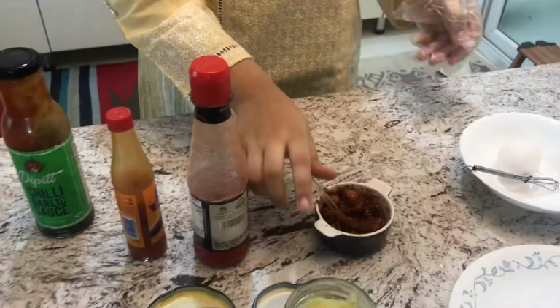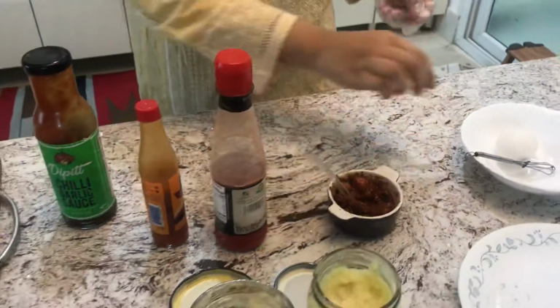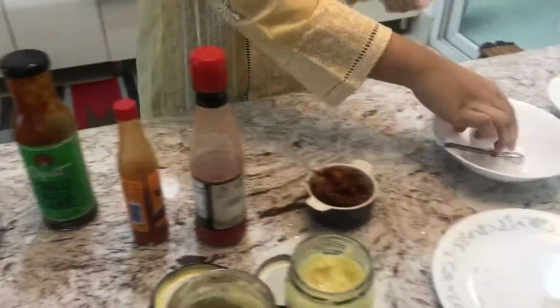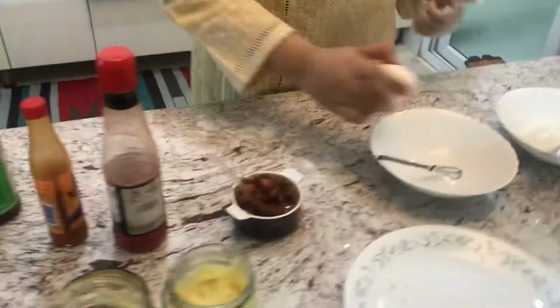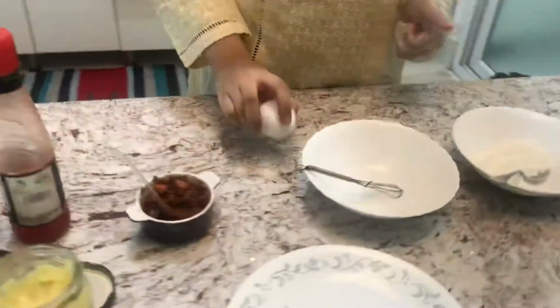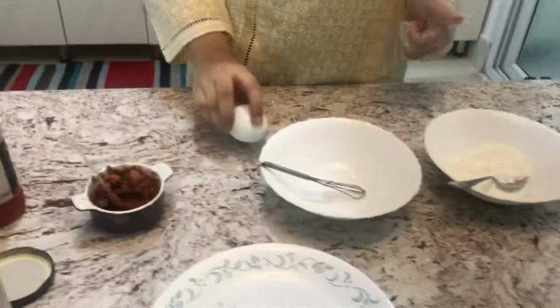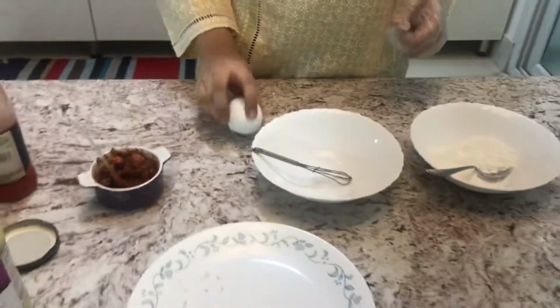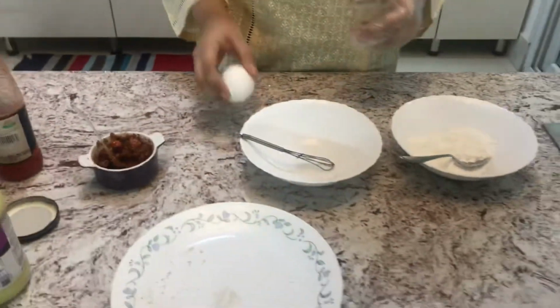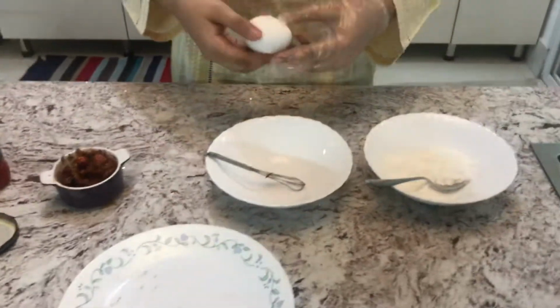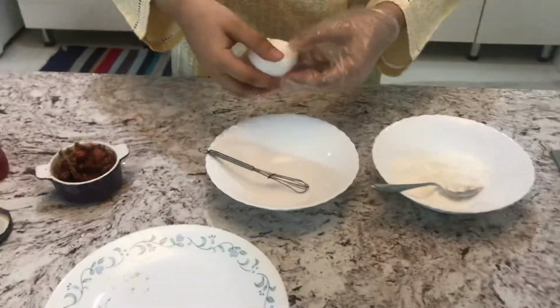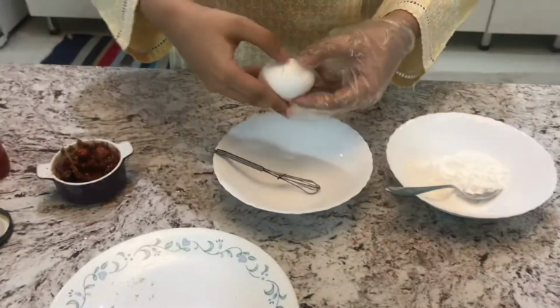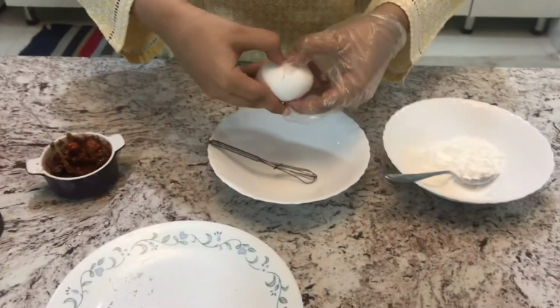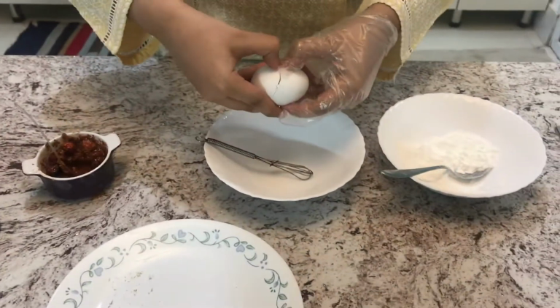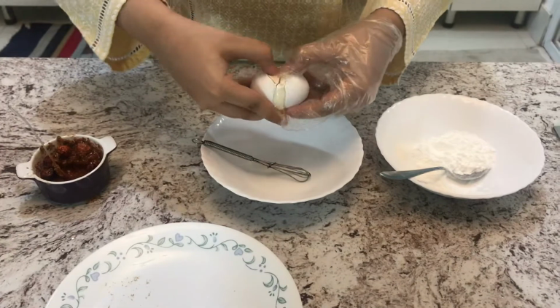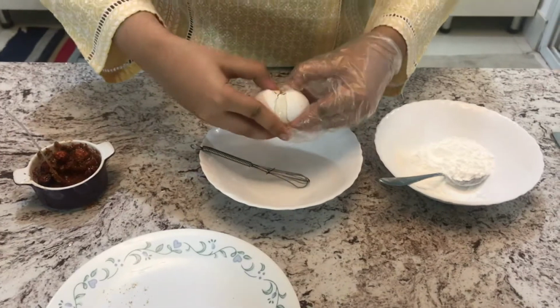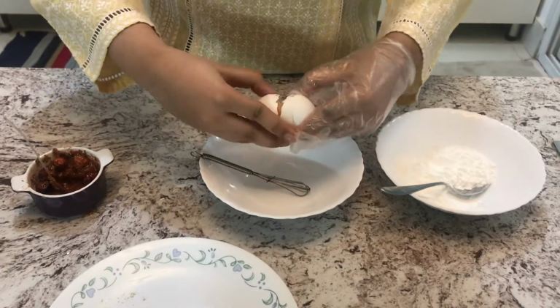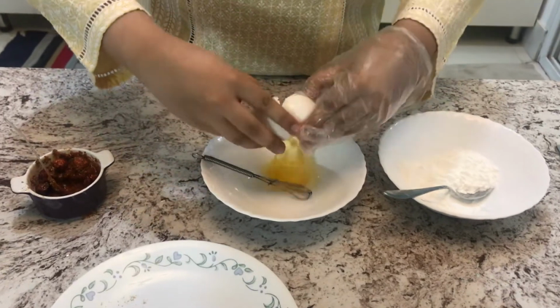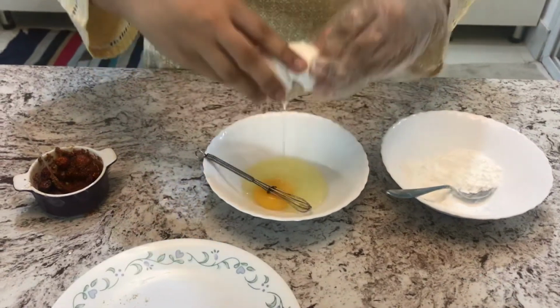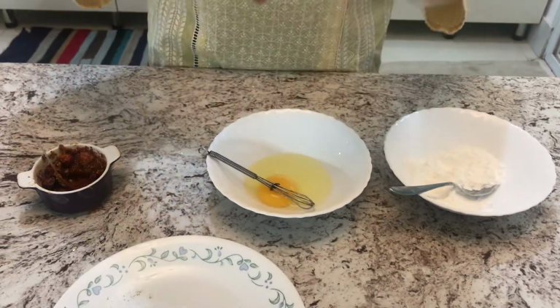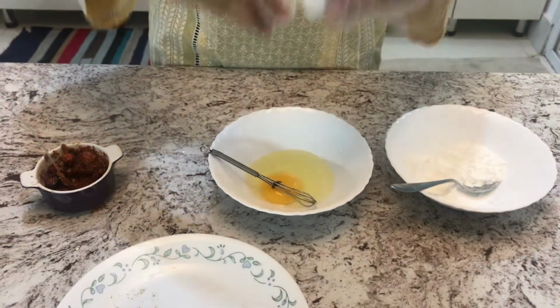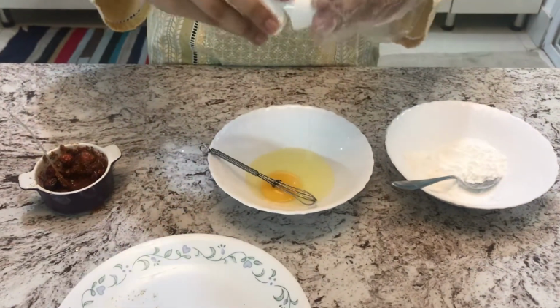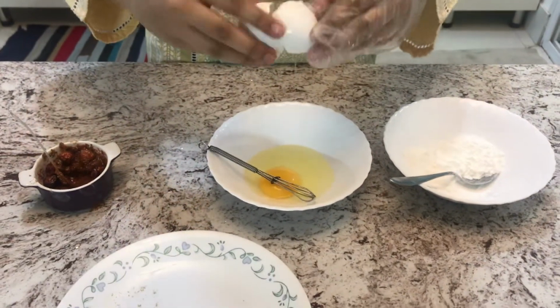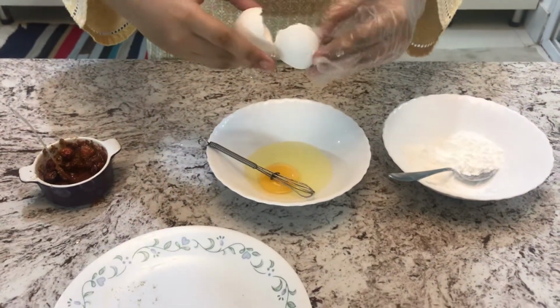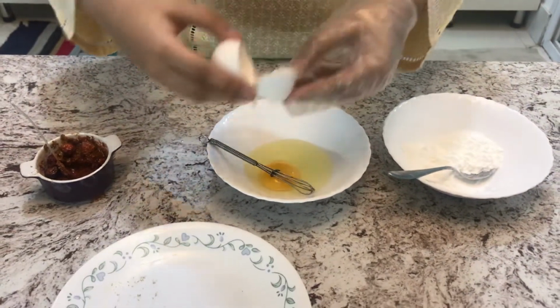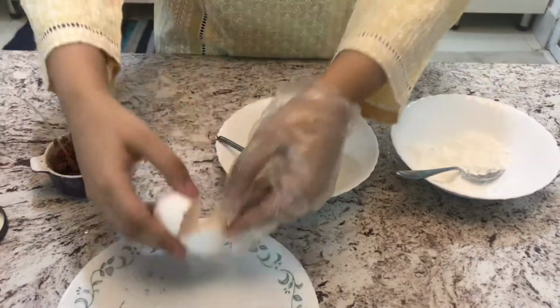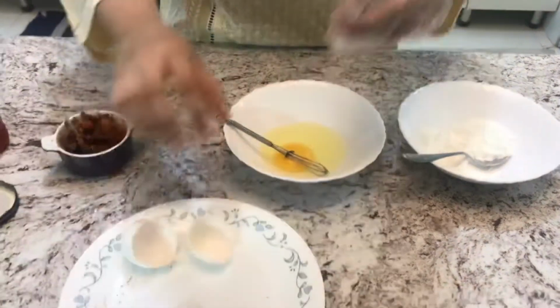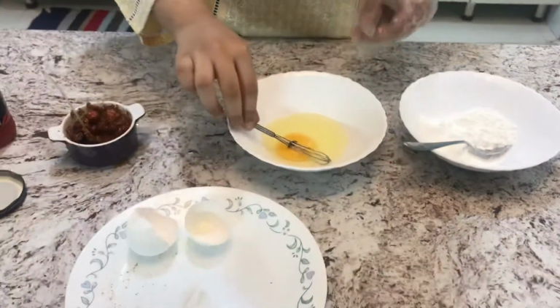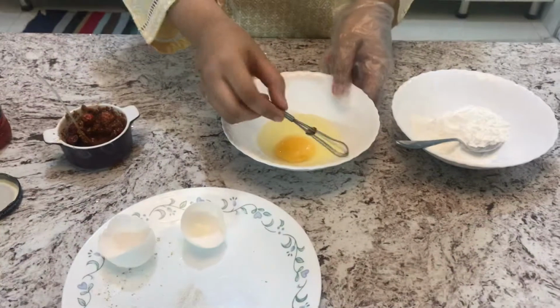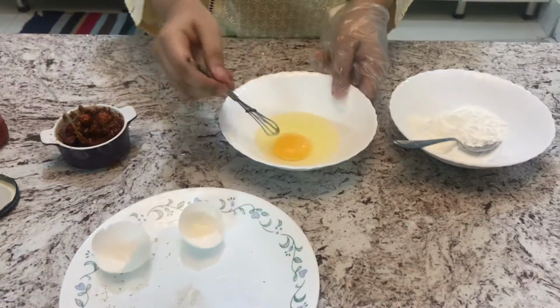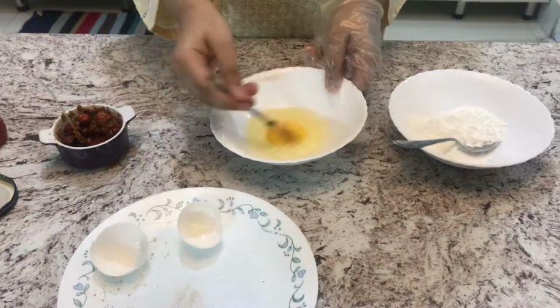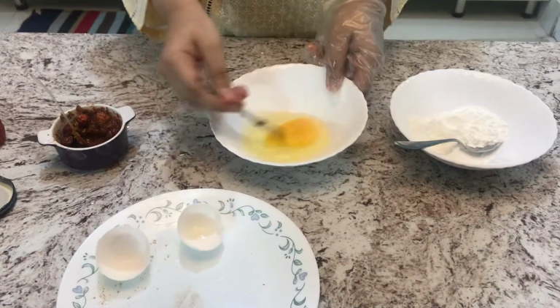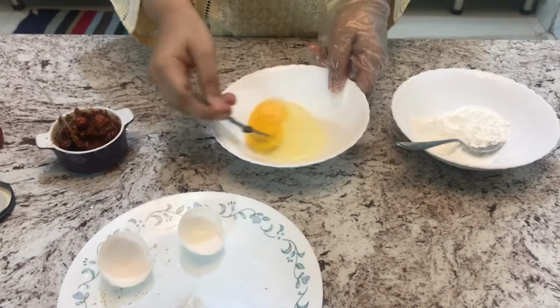Once this is mixed, we will crack our egg and whisk it.